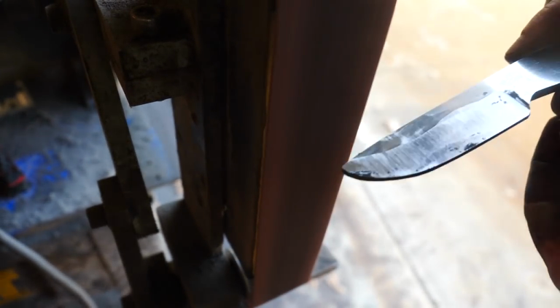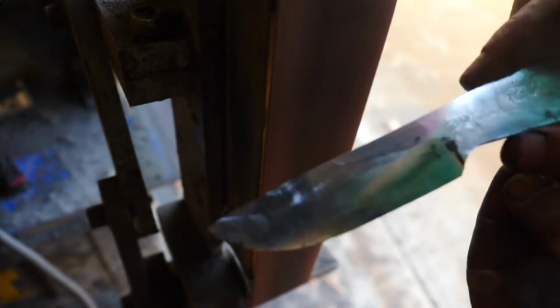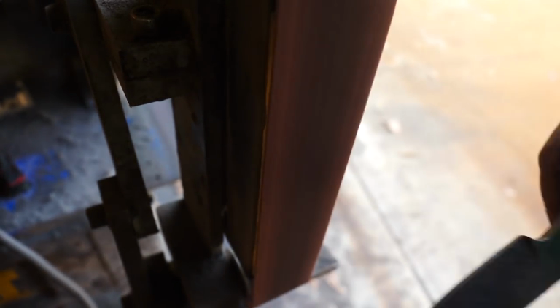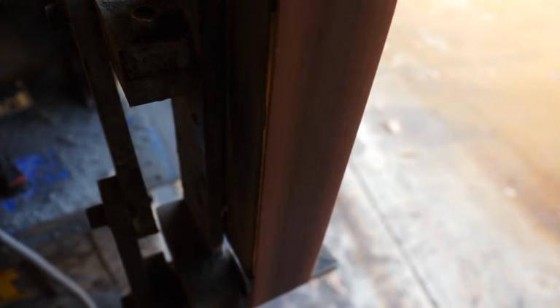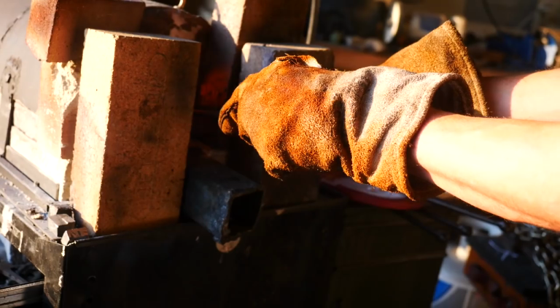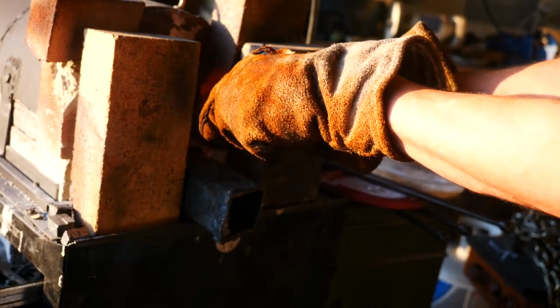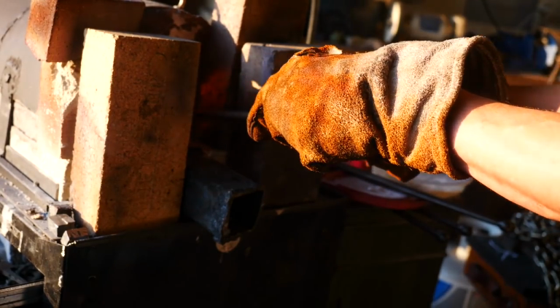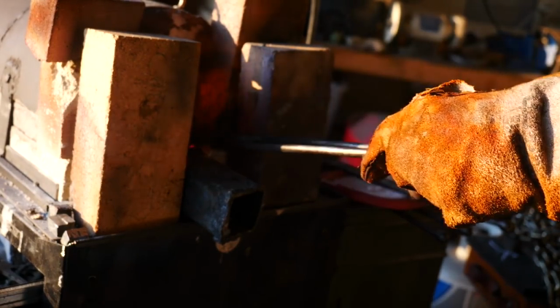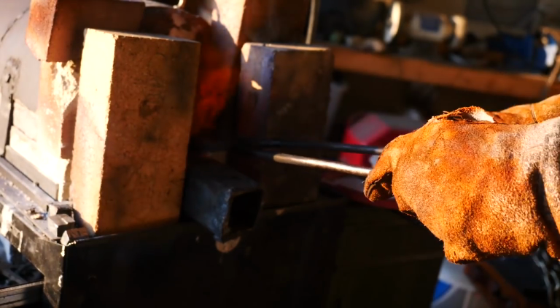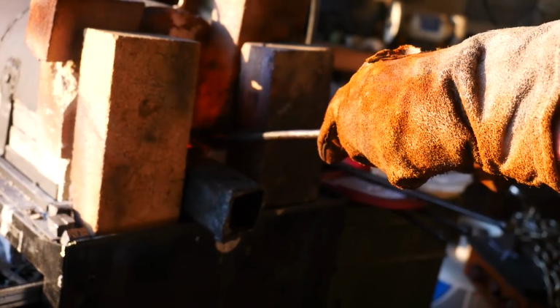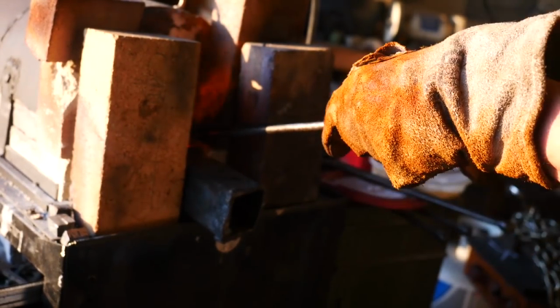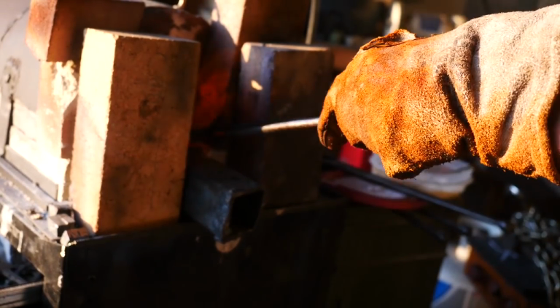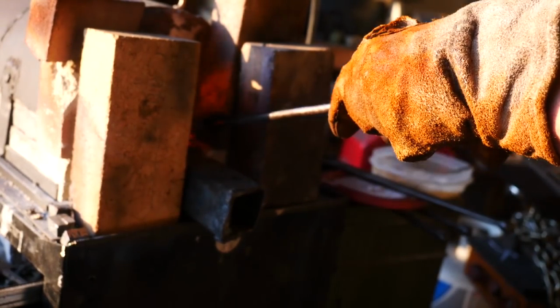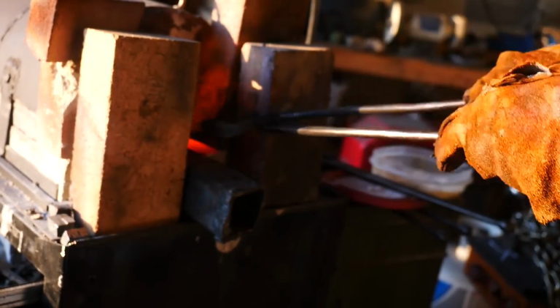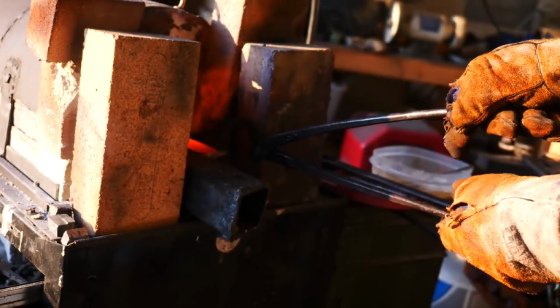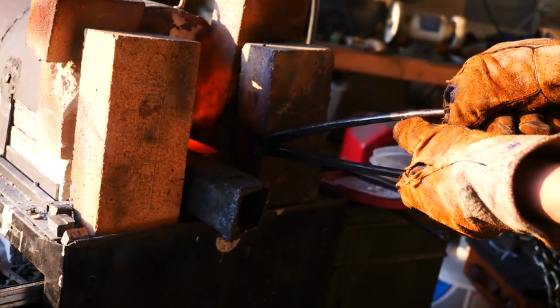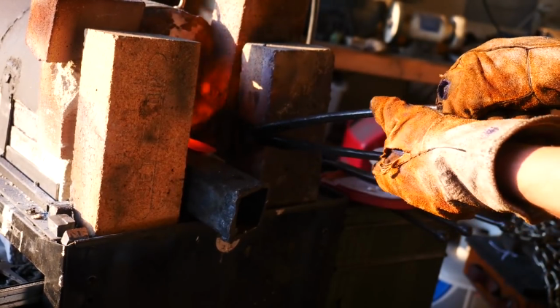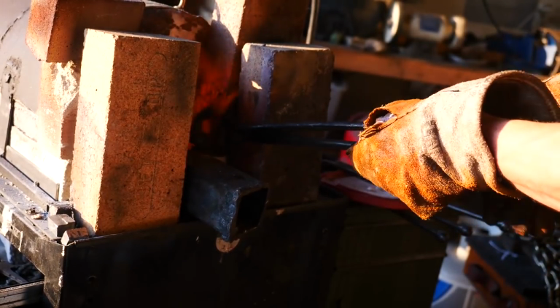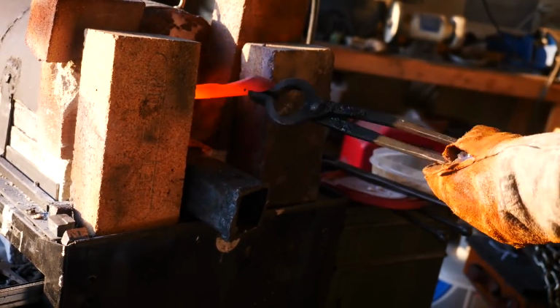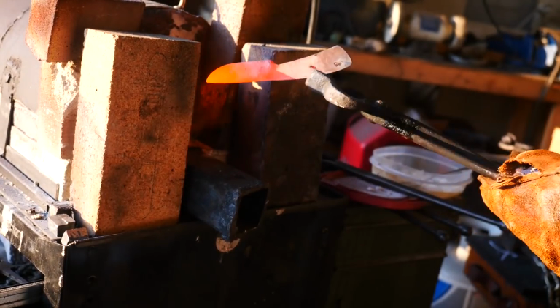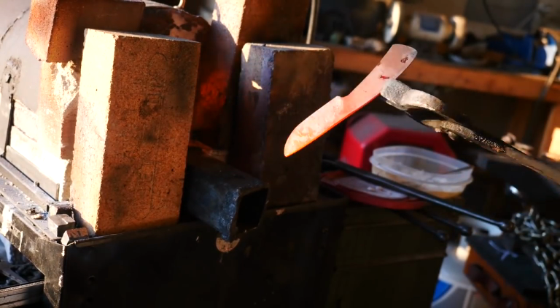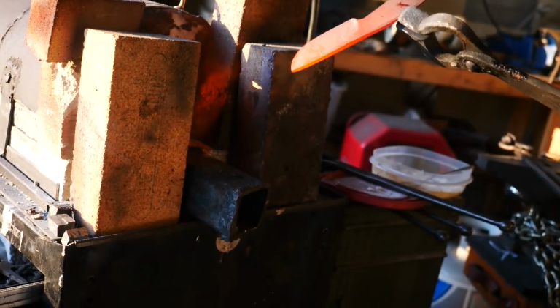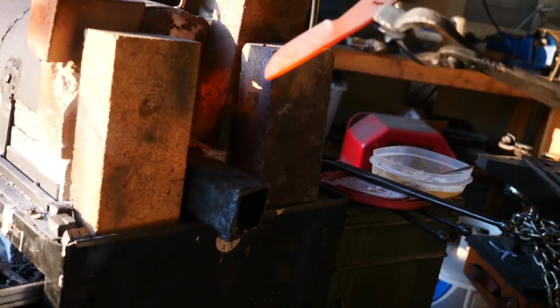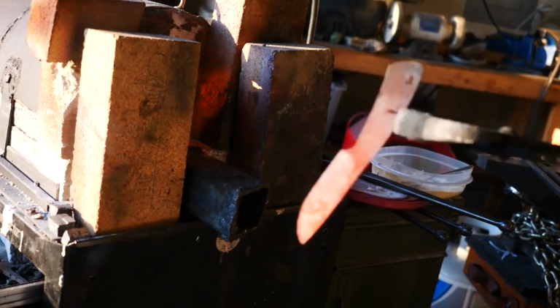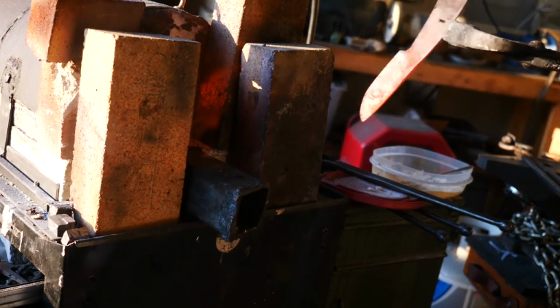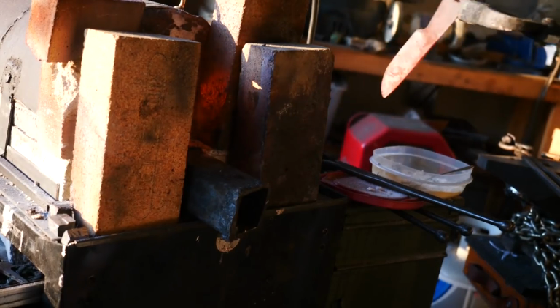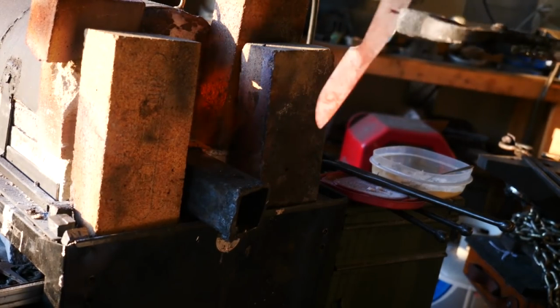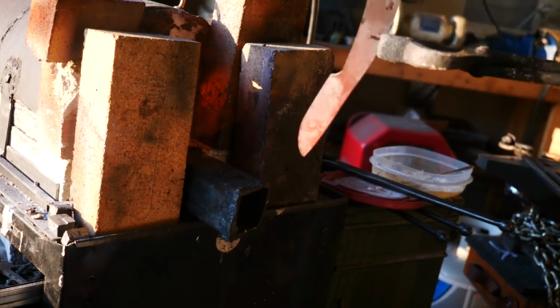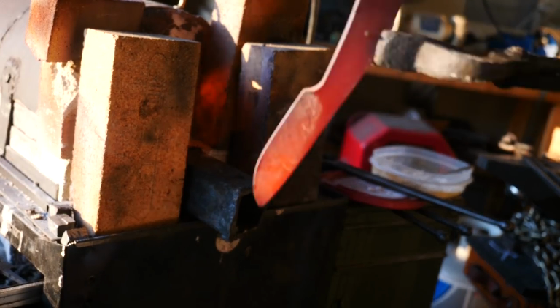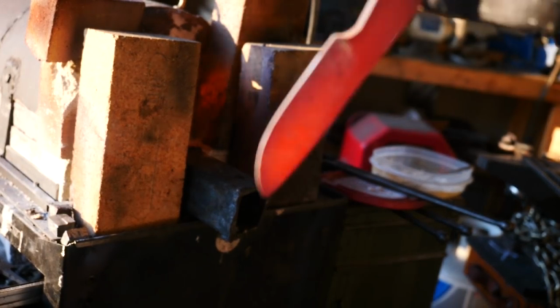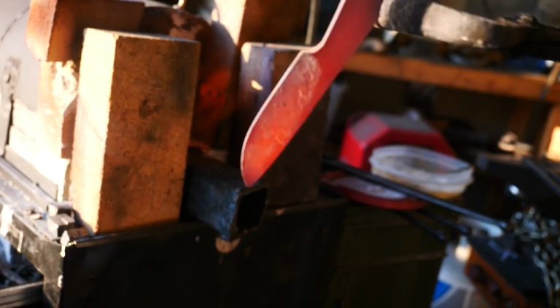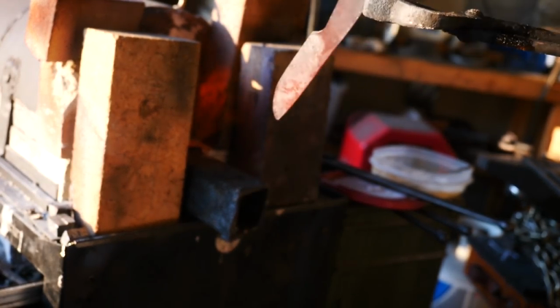So that's super frustrating. I'm just not sure this is going to work out after all. We're going to quench it, do the finish grinding, and just see what we get.